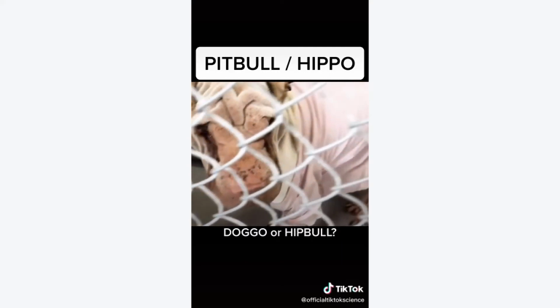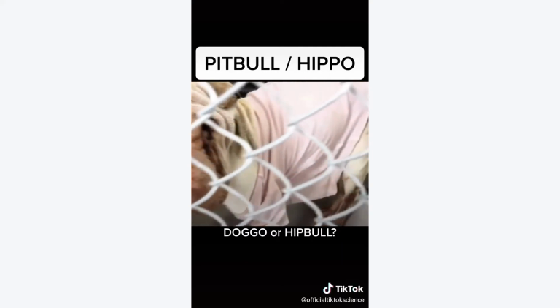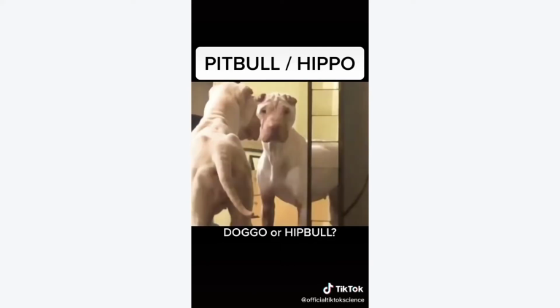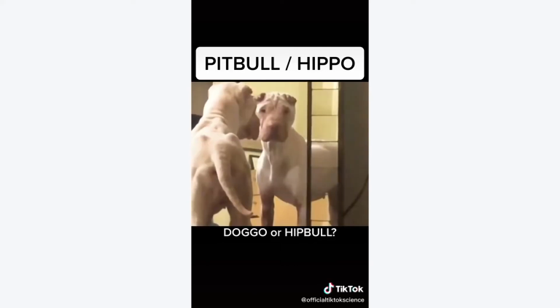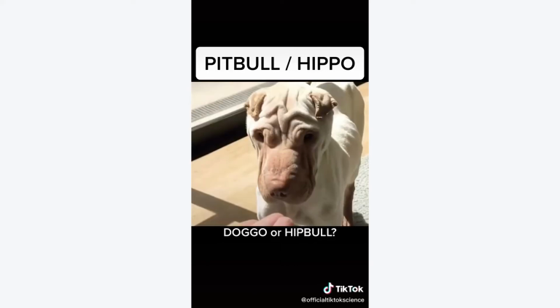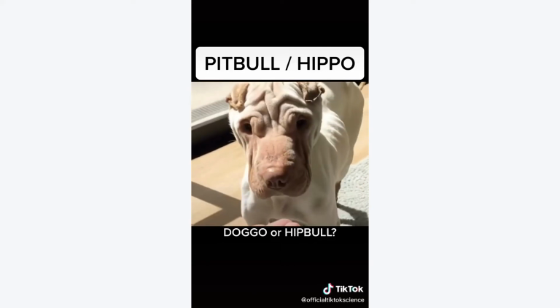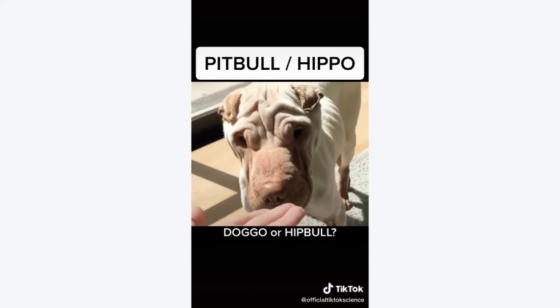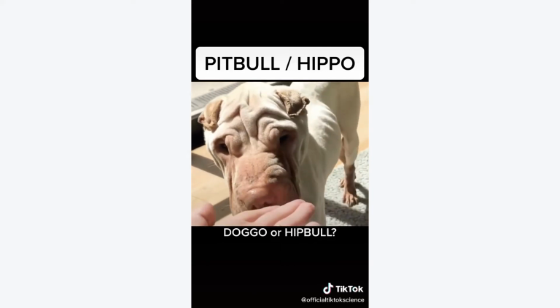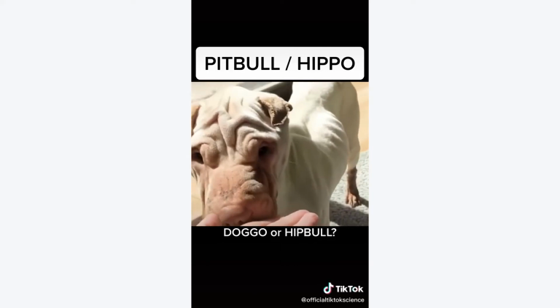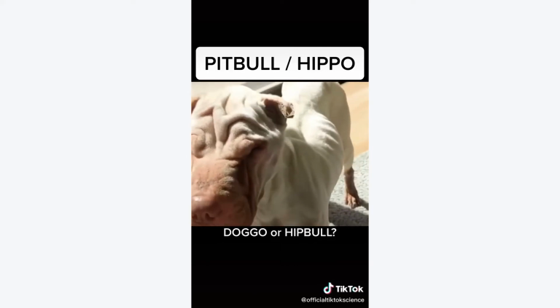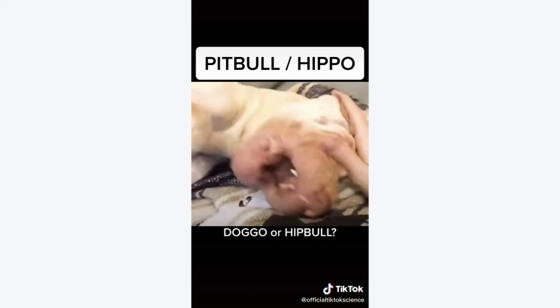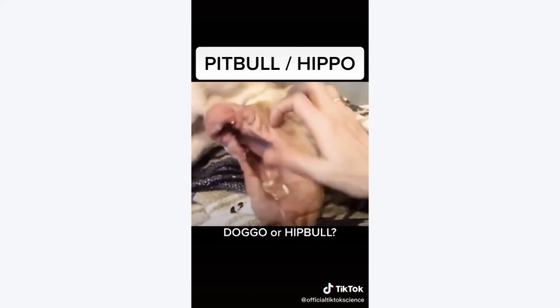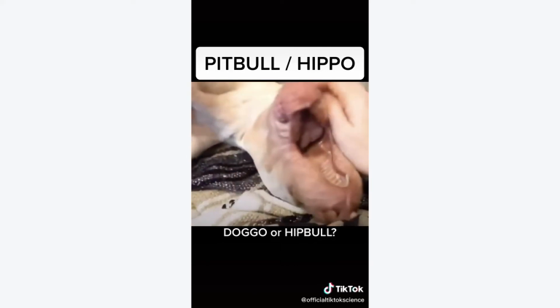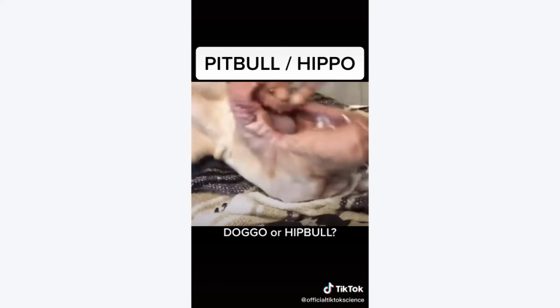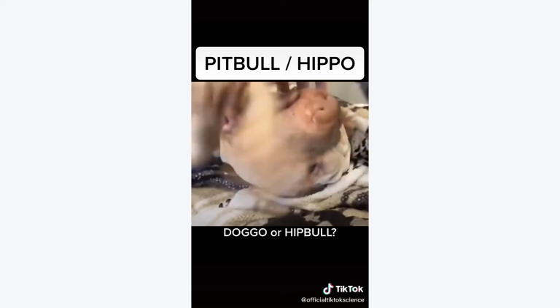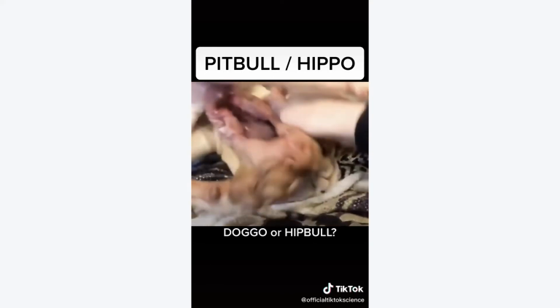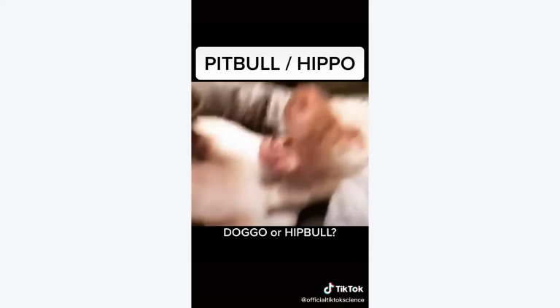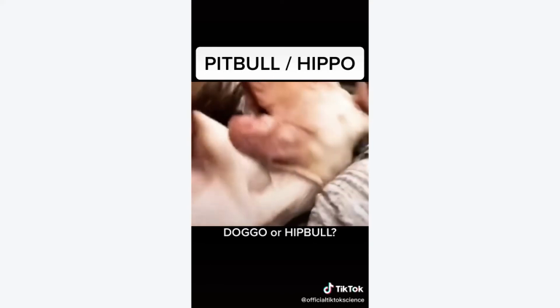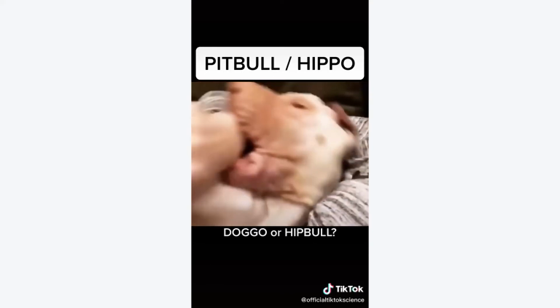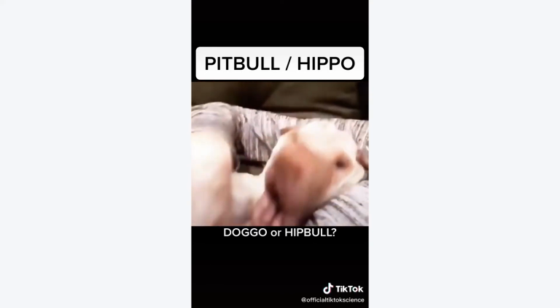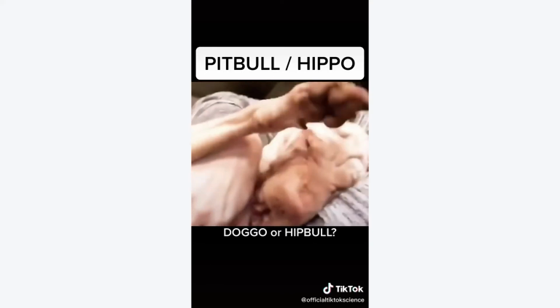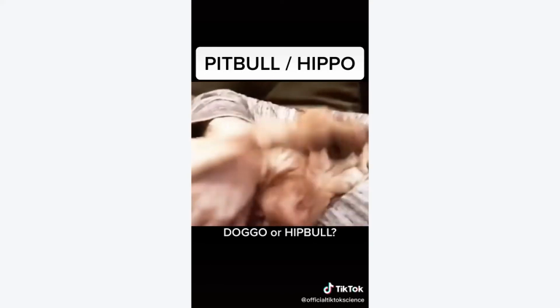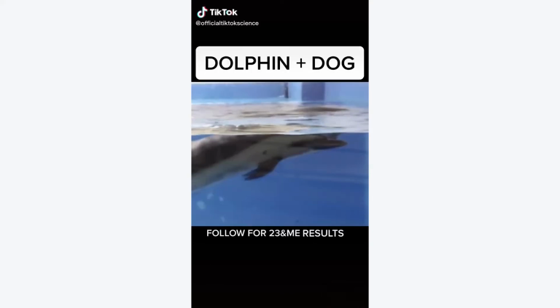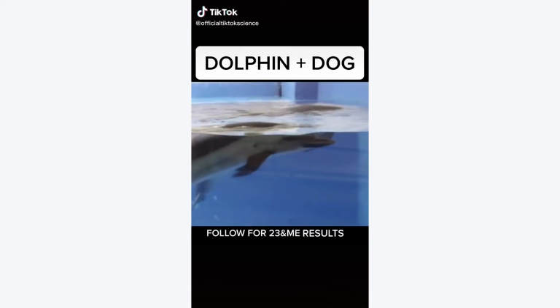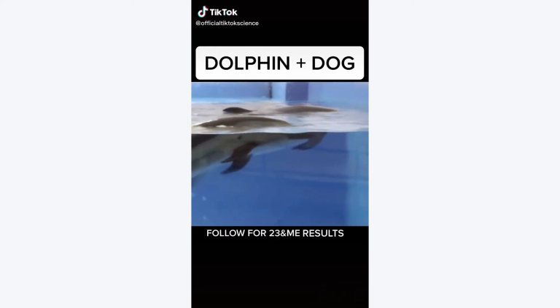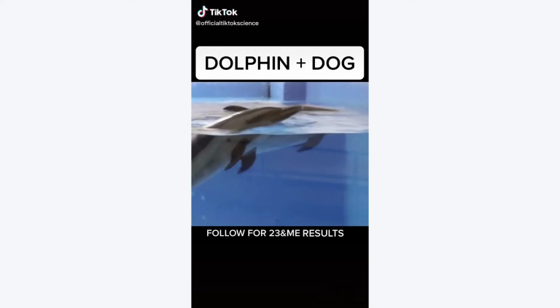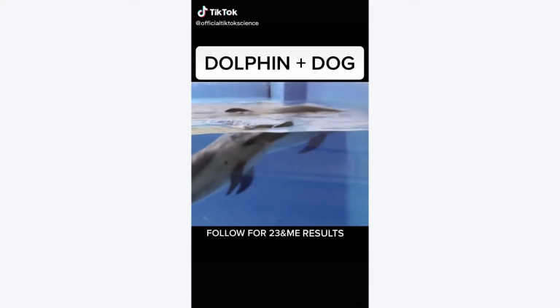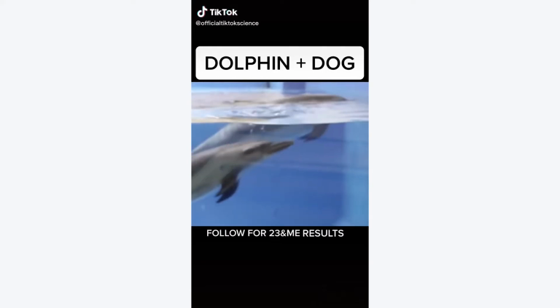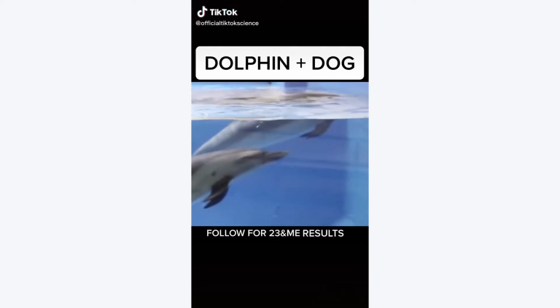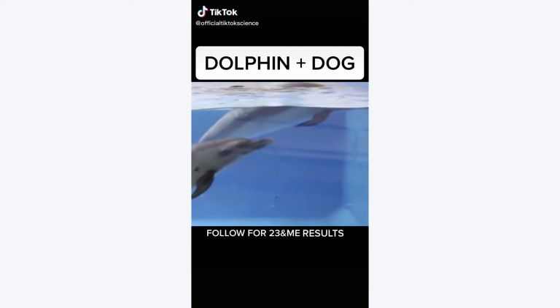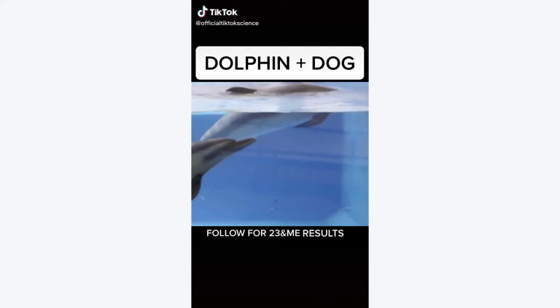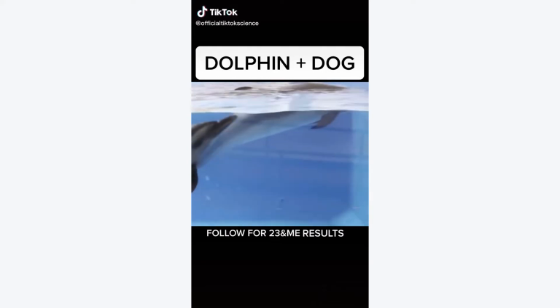We only made one of them and so we're keeping him as our own pet. His name is Wrinkles. Follow my channel to see more amazing animal creations.